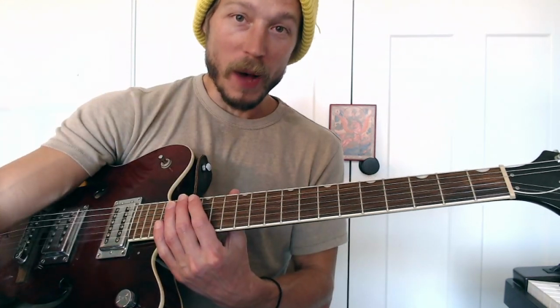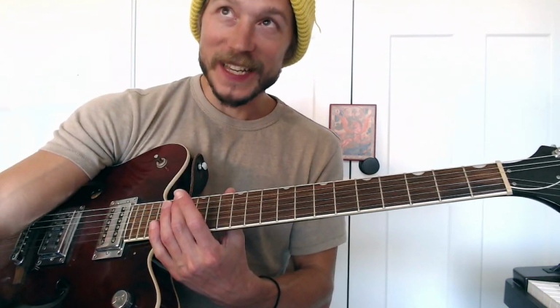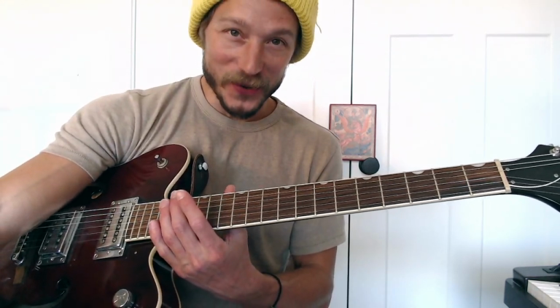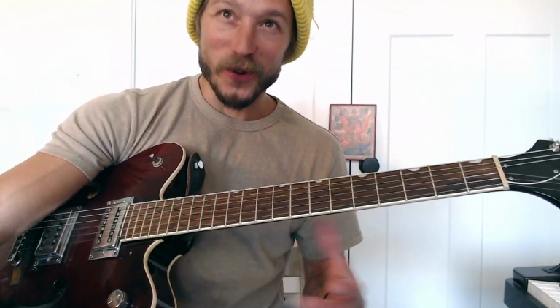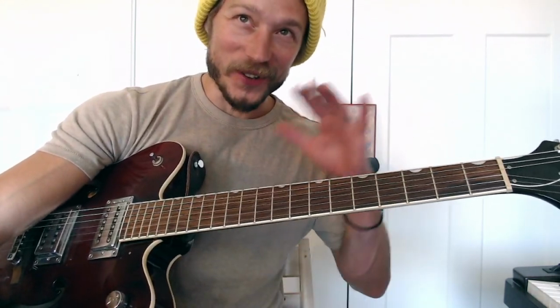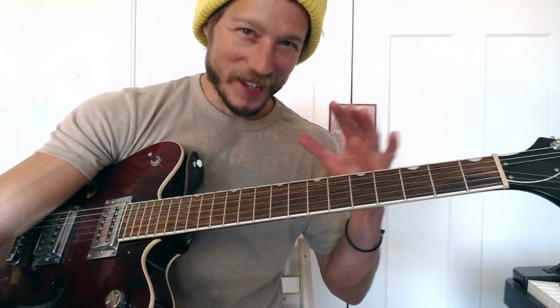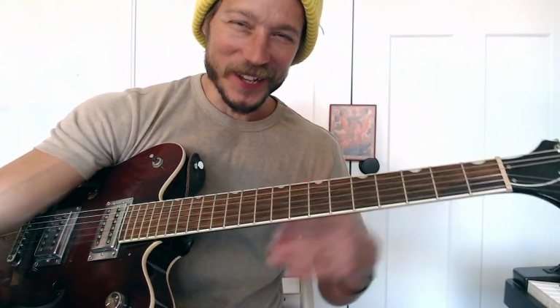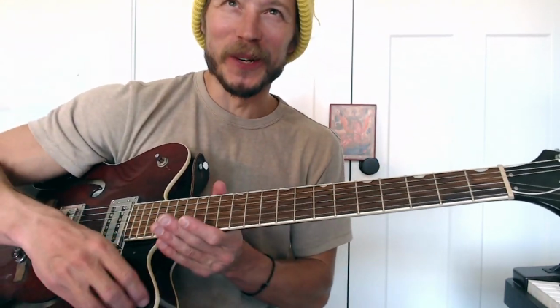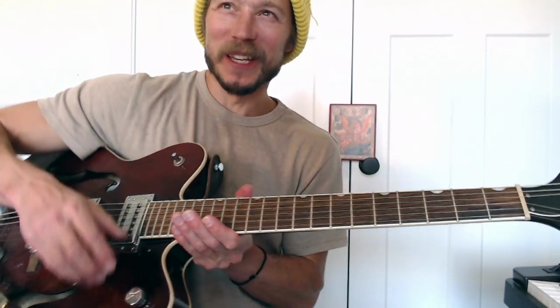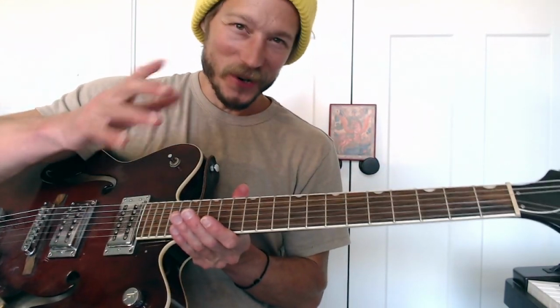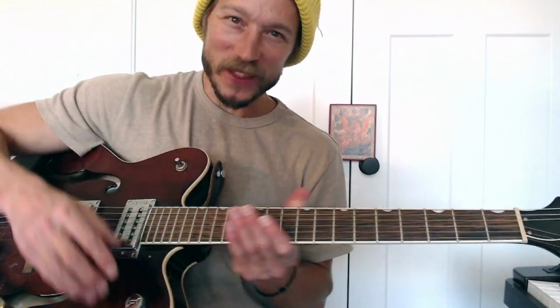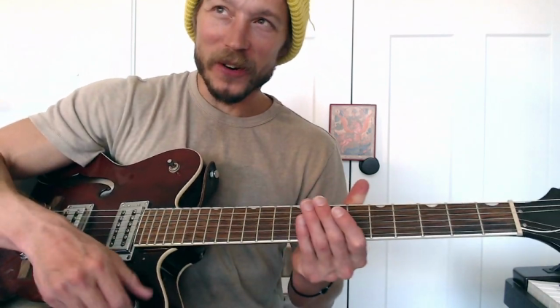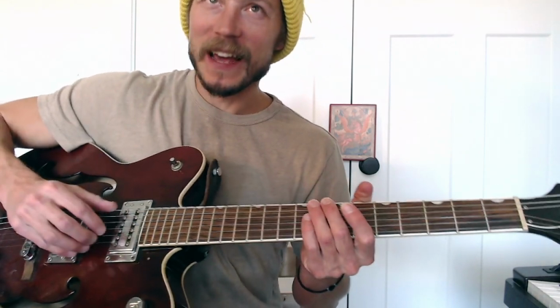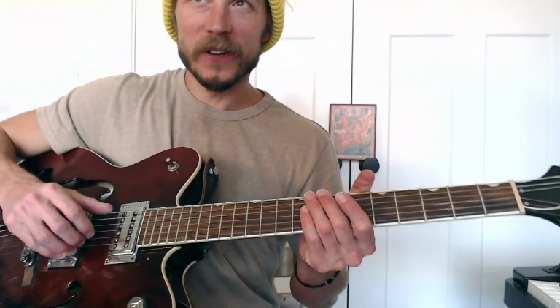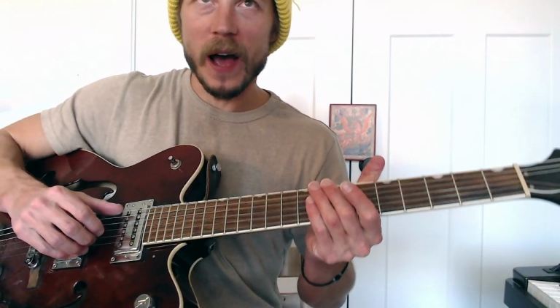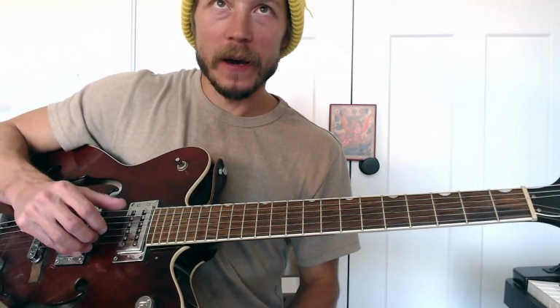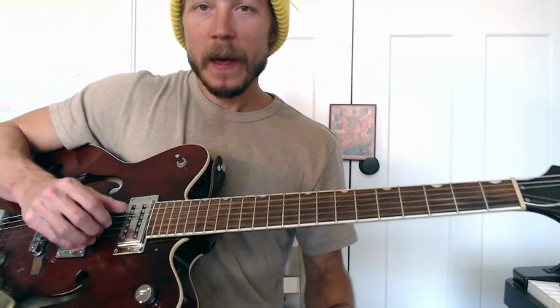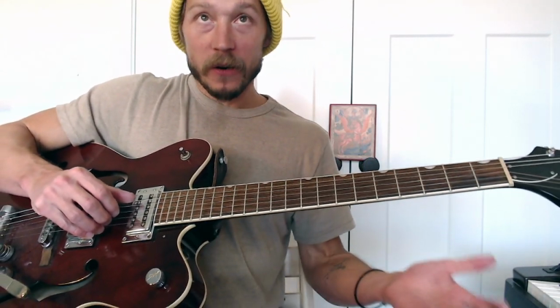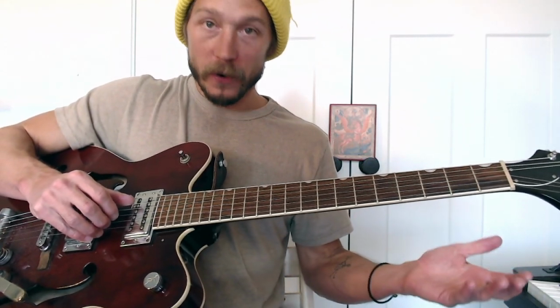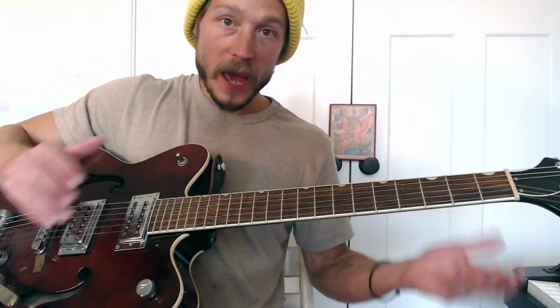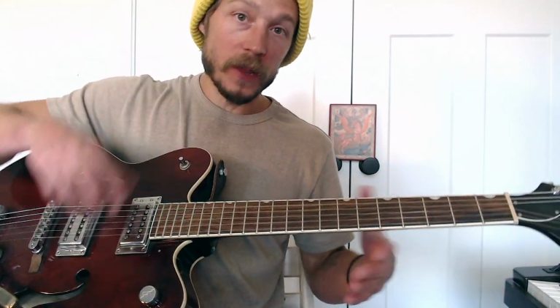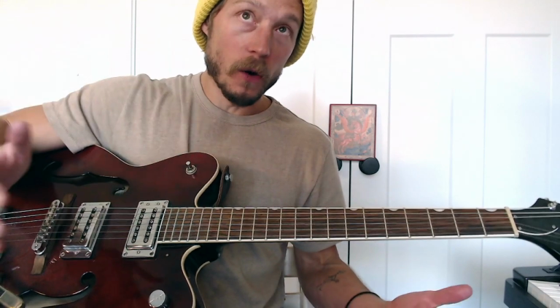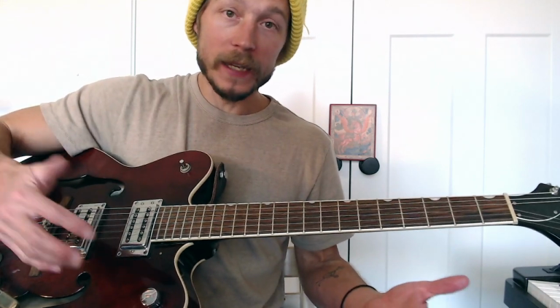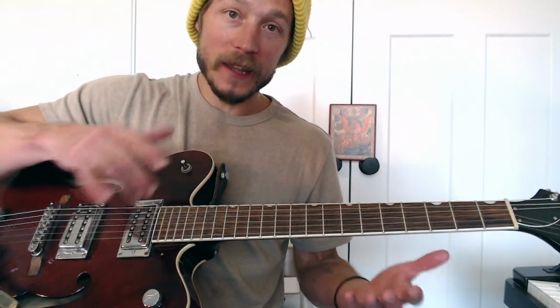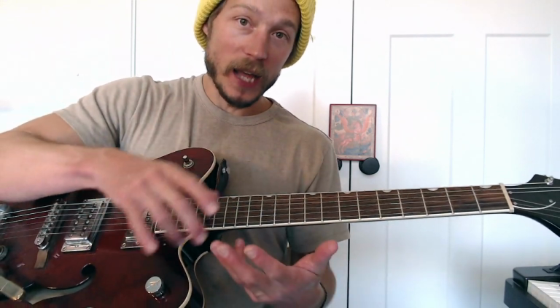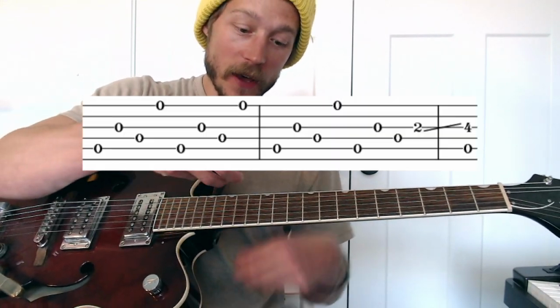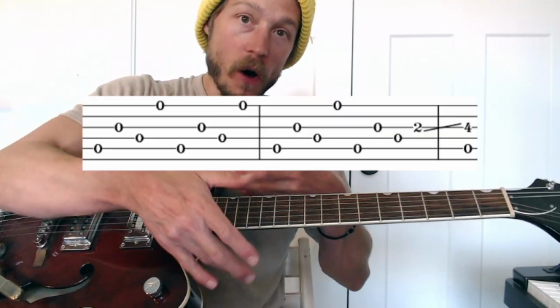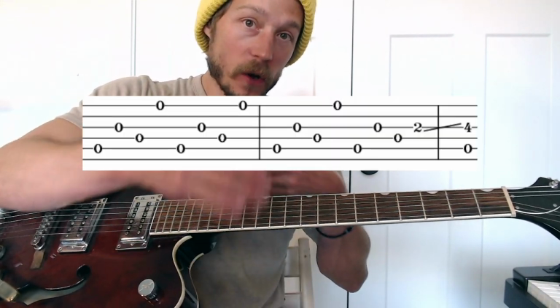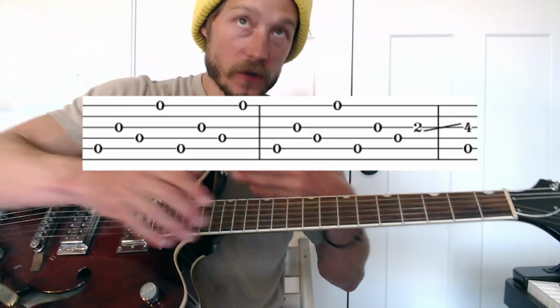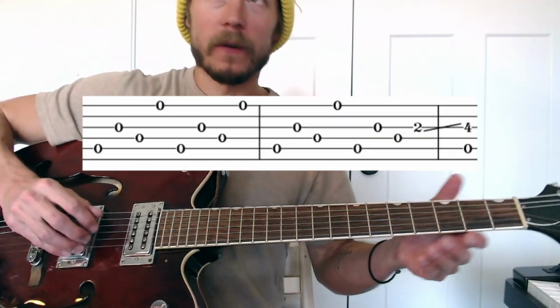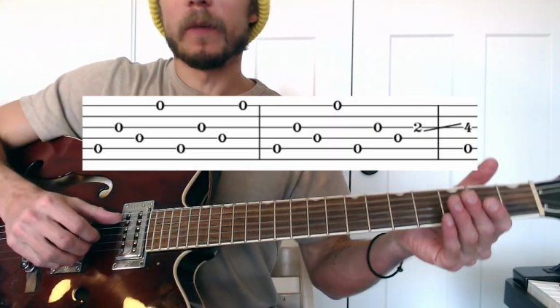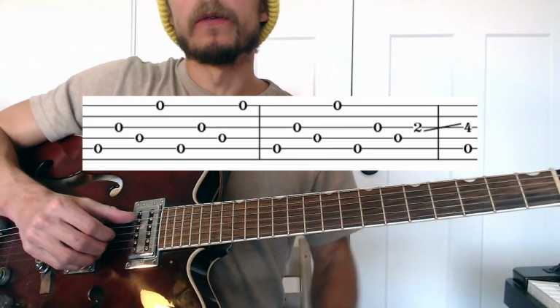Reminder to keep tuning. My guitar doesn't like this tuning — or it doesn't like the weather, dead of winter and dry right now. But here is the first measure. It's a G chord, and Dylan is utilizing all the open strings here.